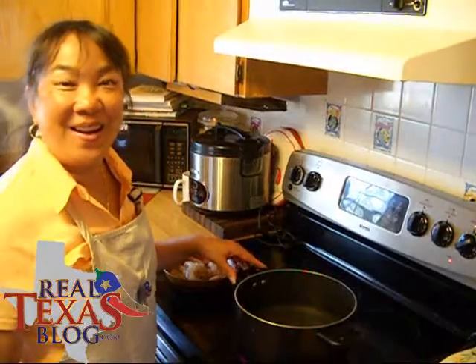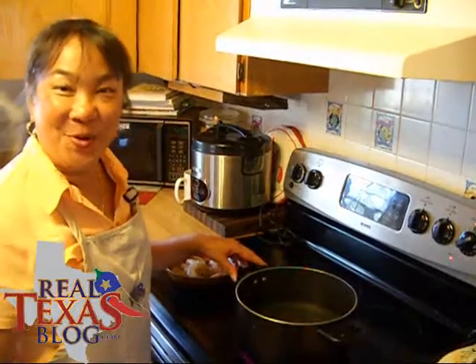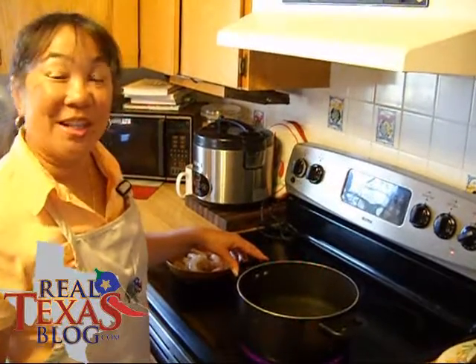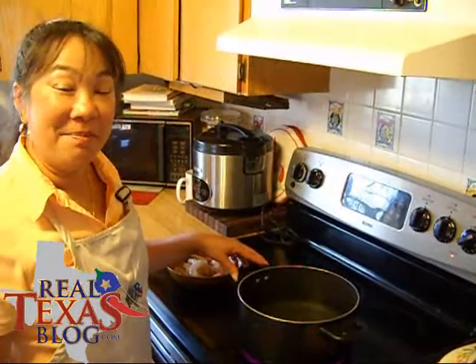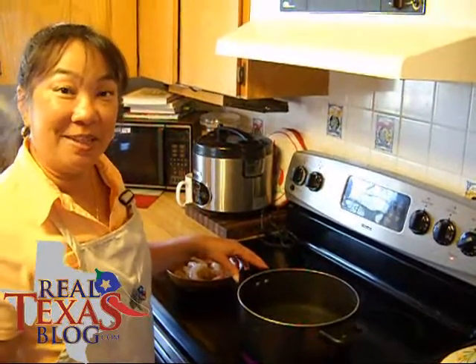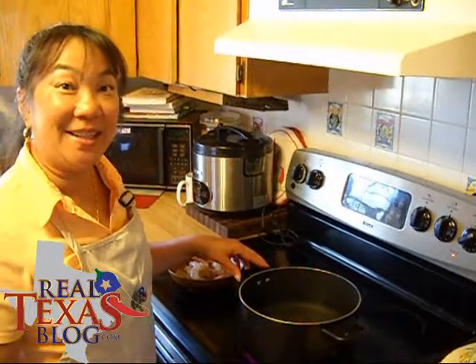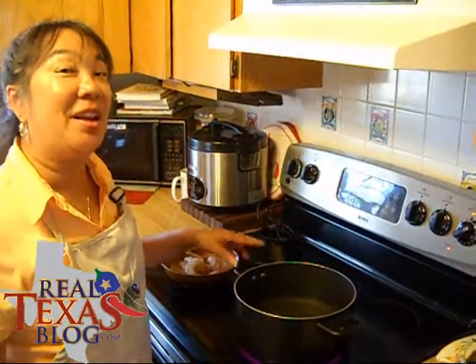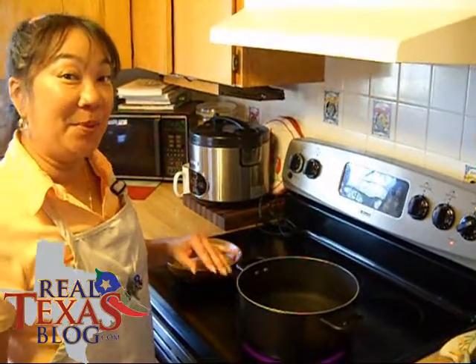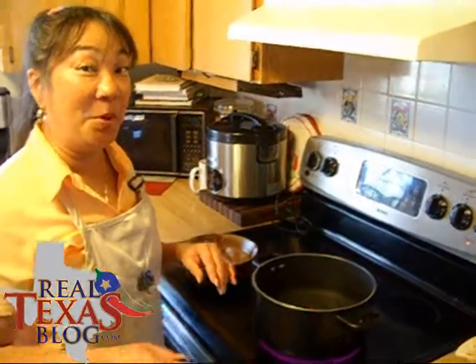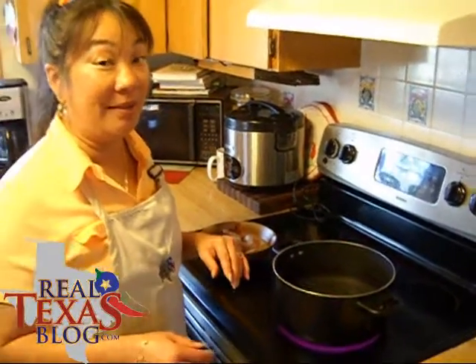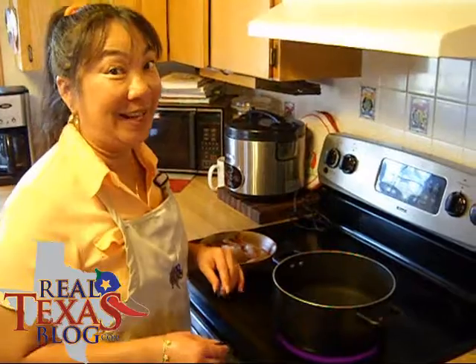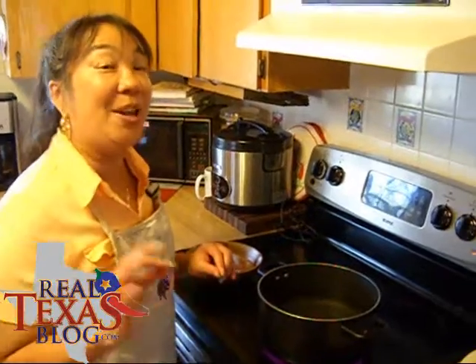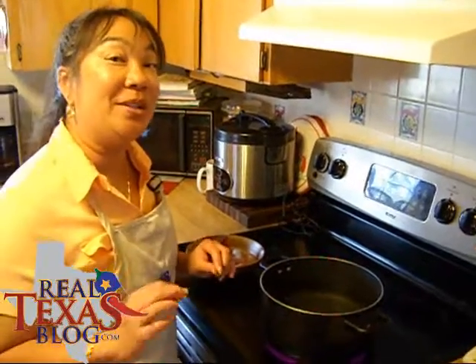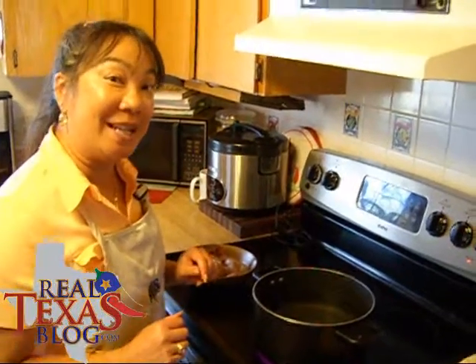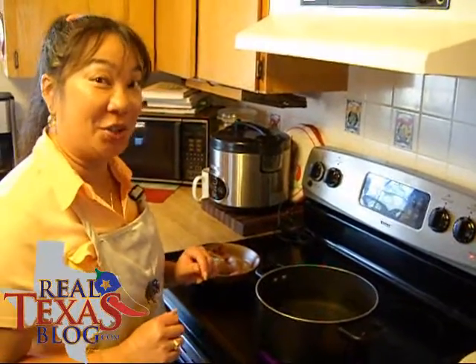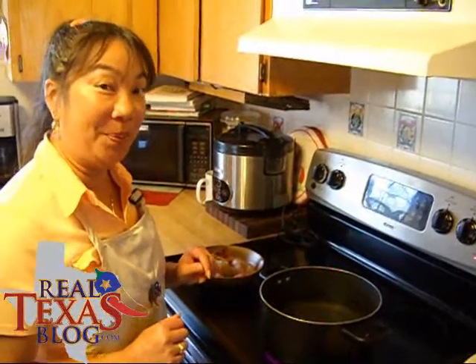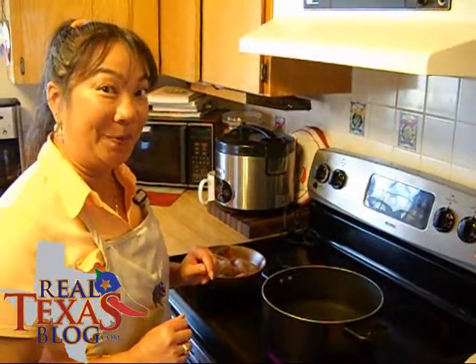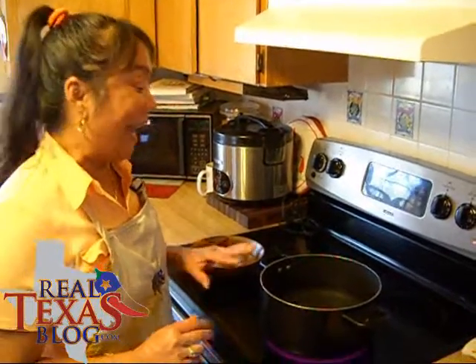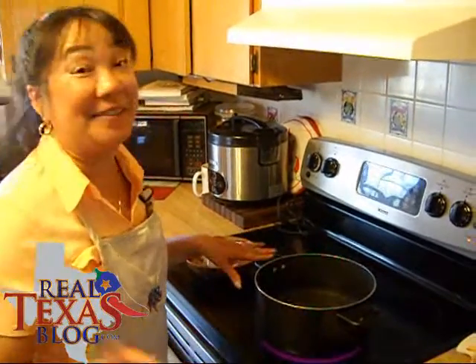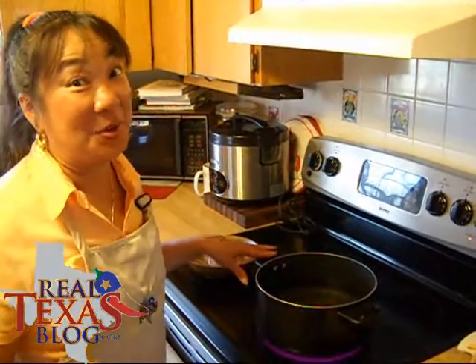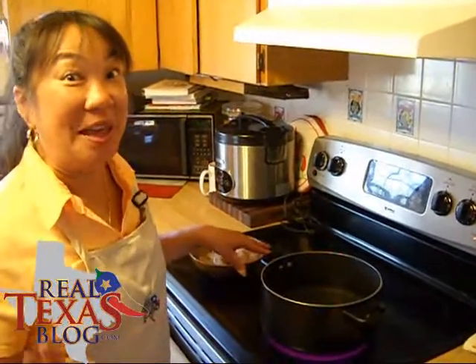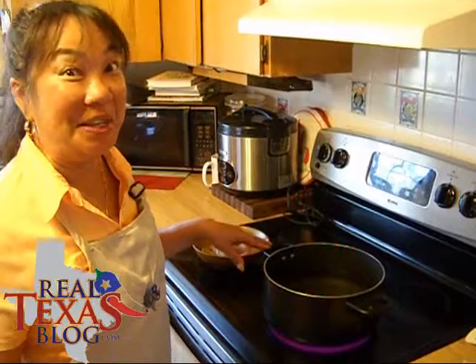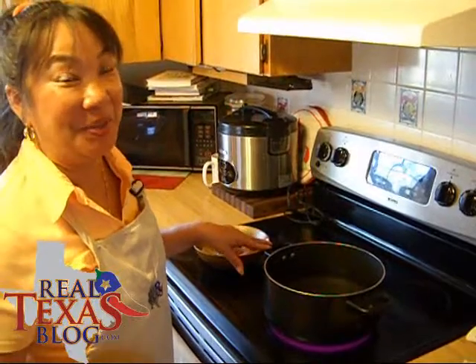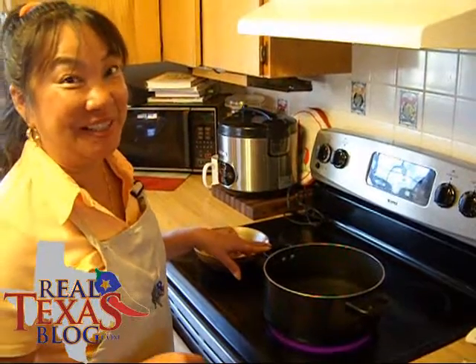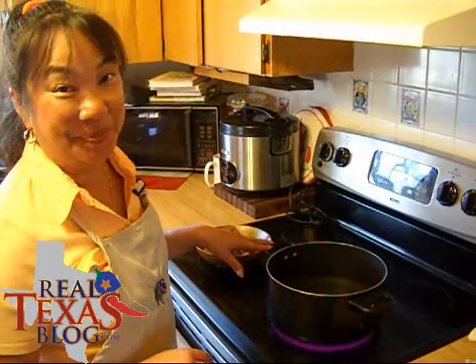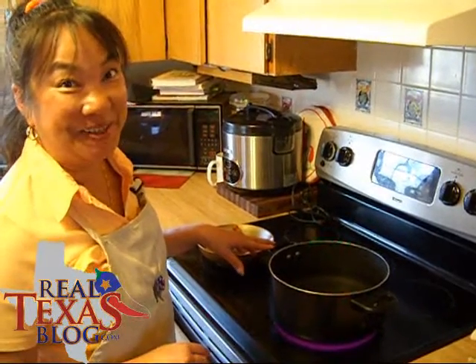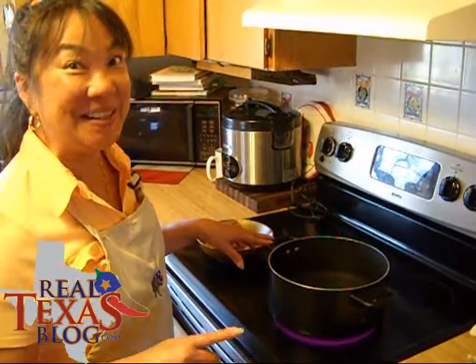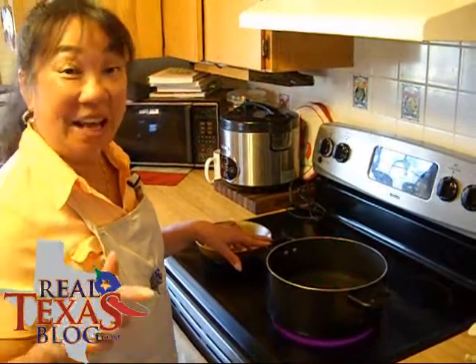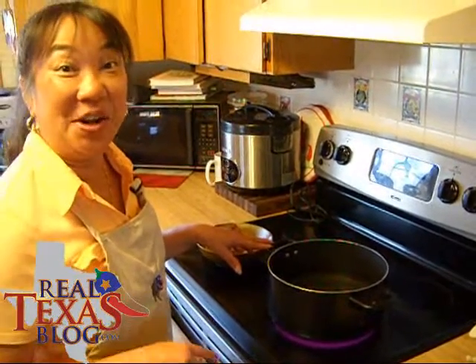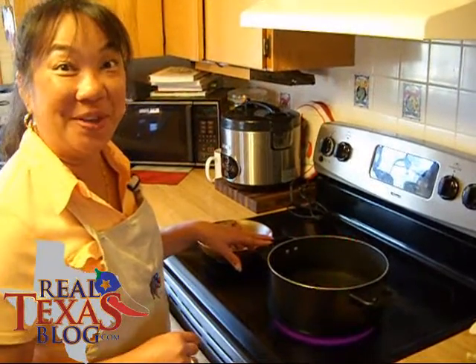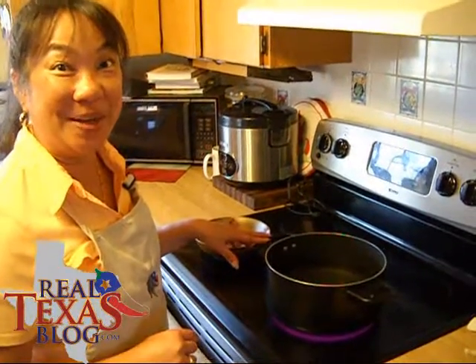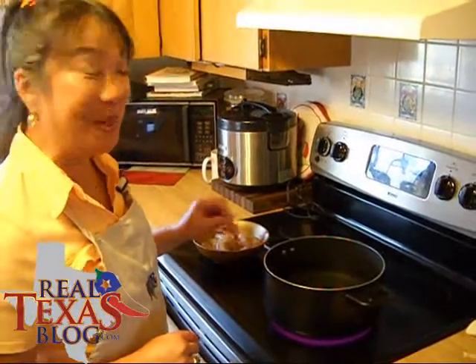Hi, I'm Ramona Wurst and from my Real Texas Kitchen, I will be preparing a Real Texas Shrimp Boil. And then of course we have the Real Texas Shrimp Cocktail Sauce that you can also find the recipe on this blog.